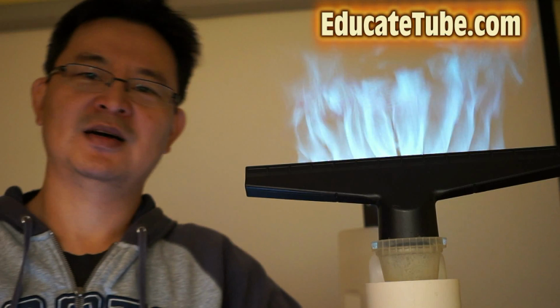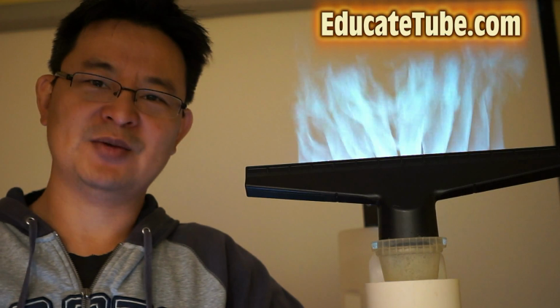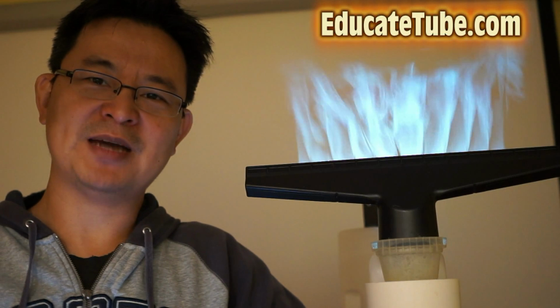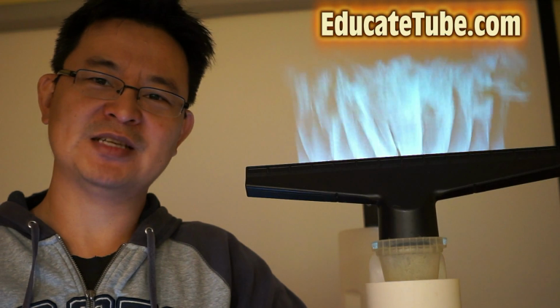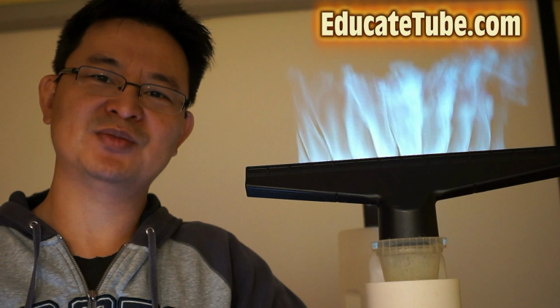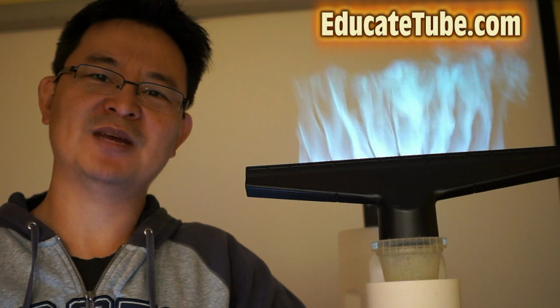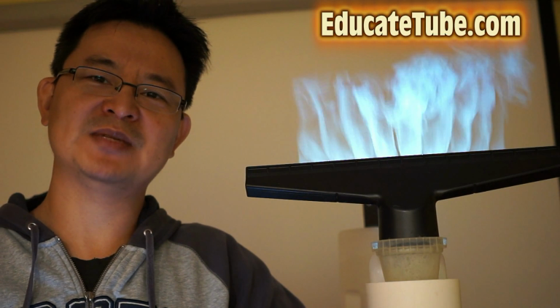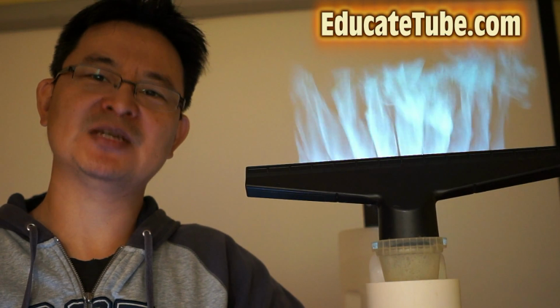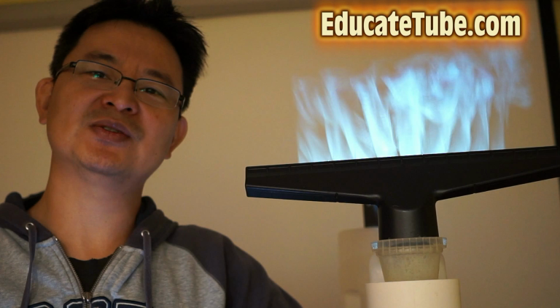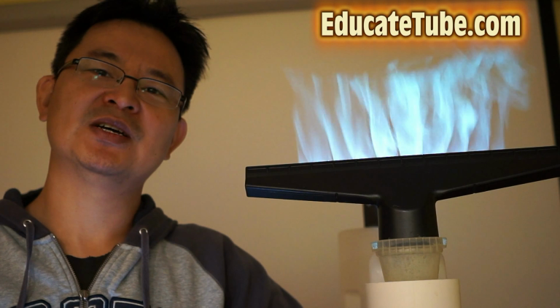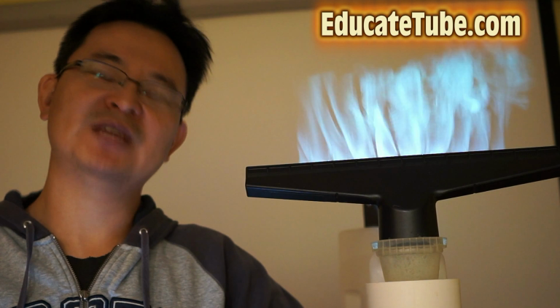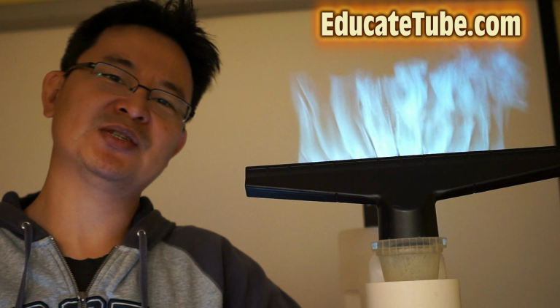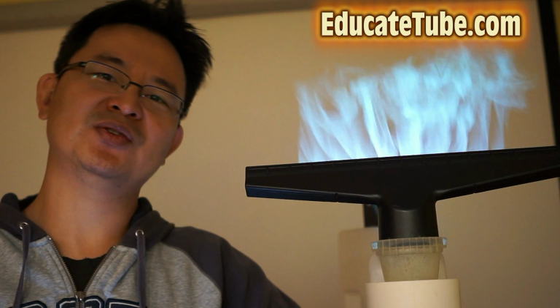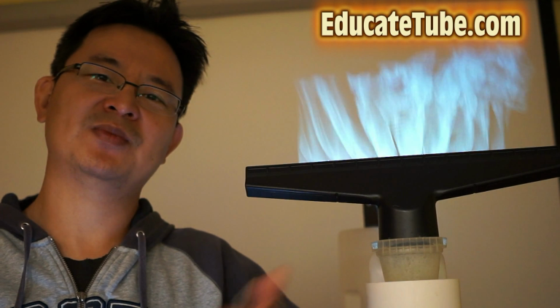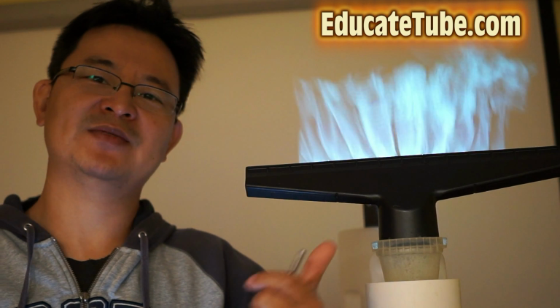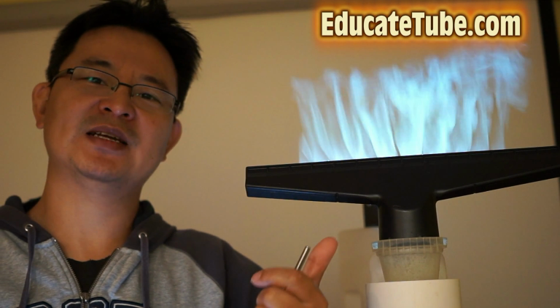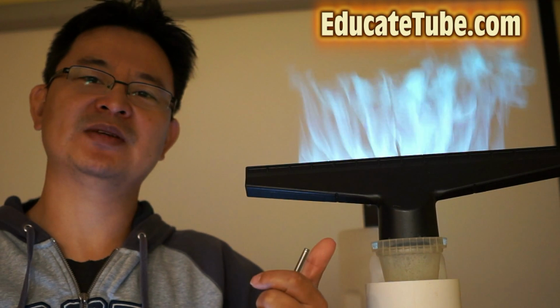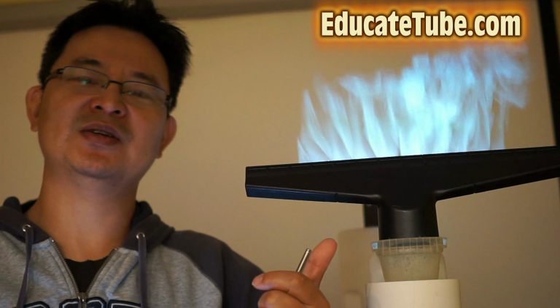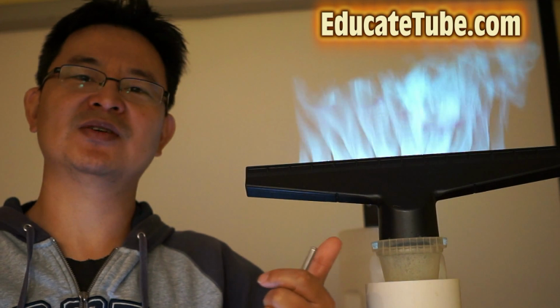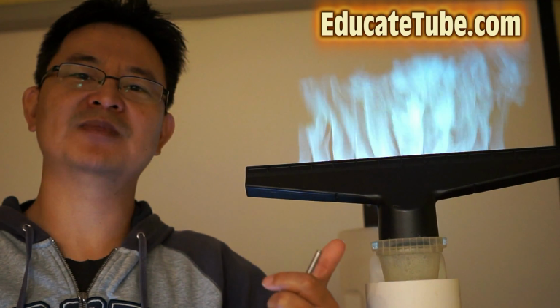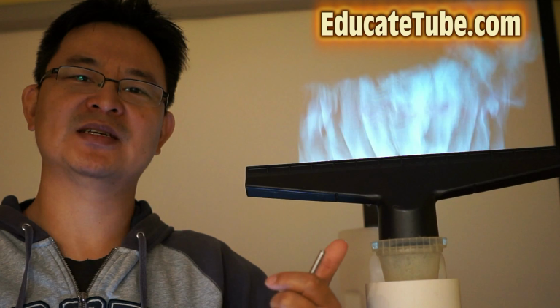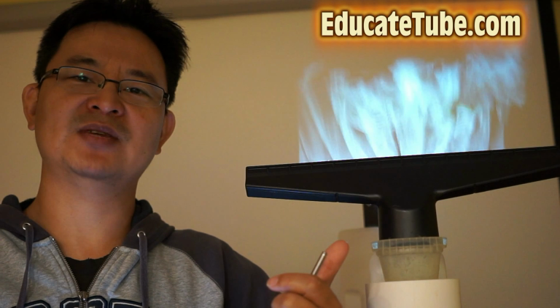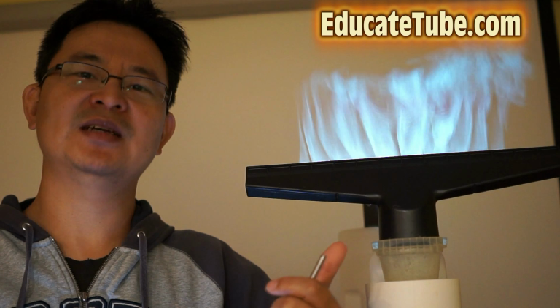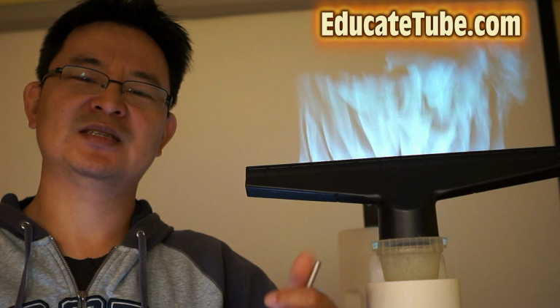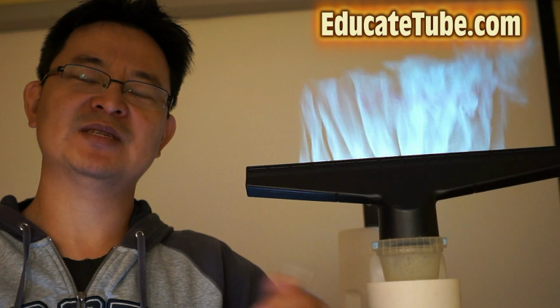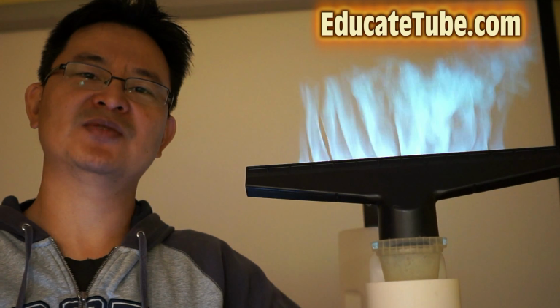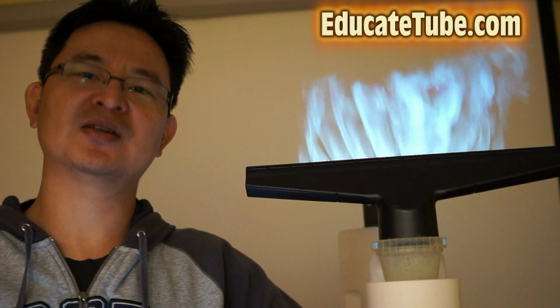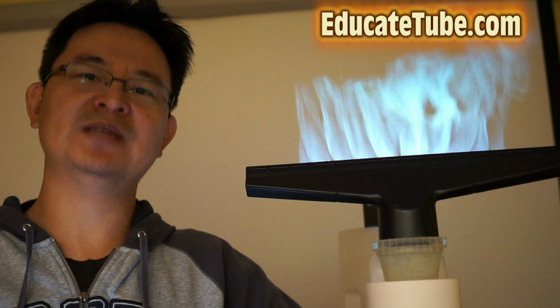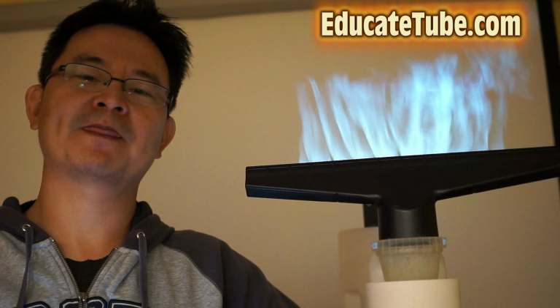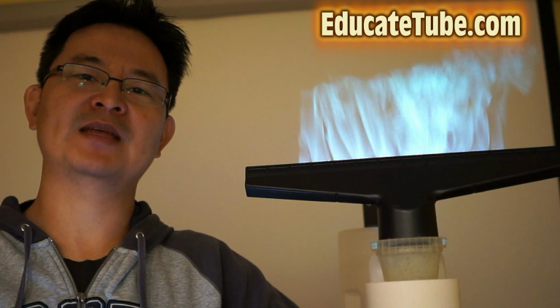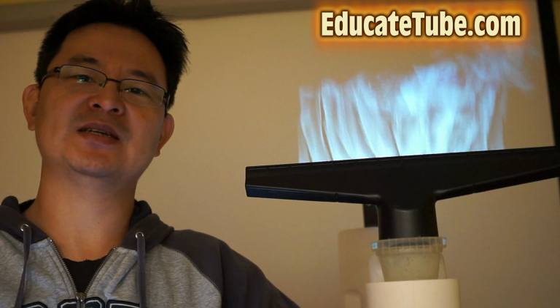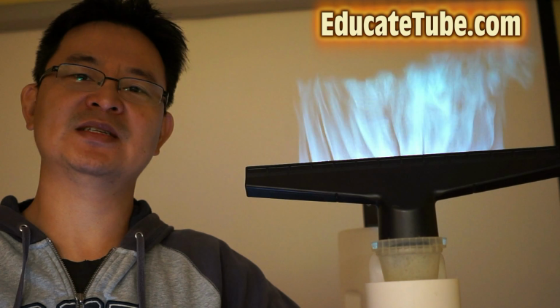Hi, welcome back to EducateTube.com. My name is Sipski, your host. Today I'll be showing you my device that I built a few years ago called Mist Screen. It's very similar to Fog Screen that you might see on the internet.